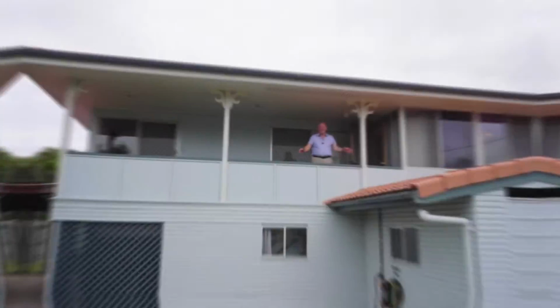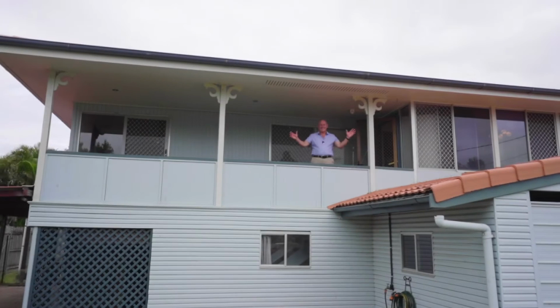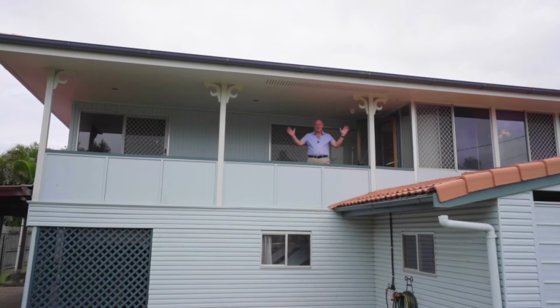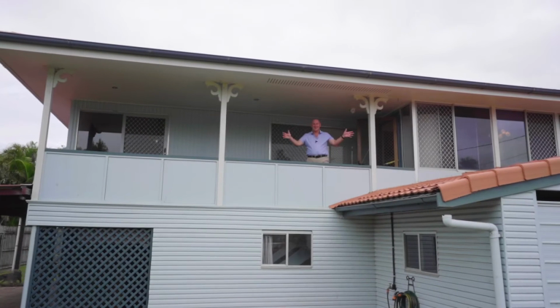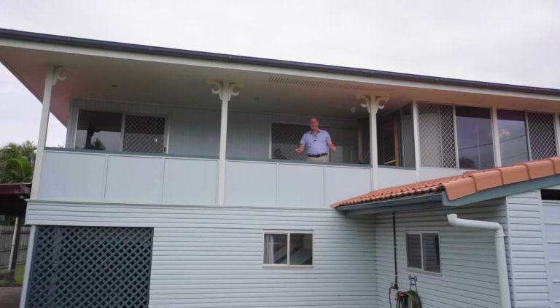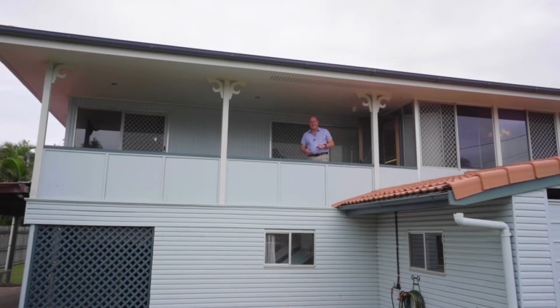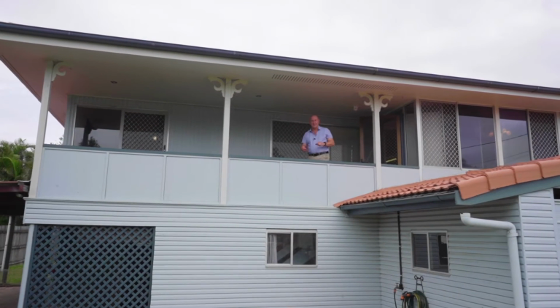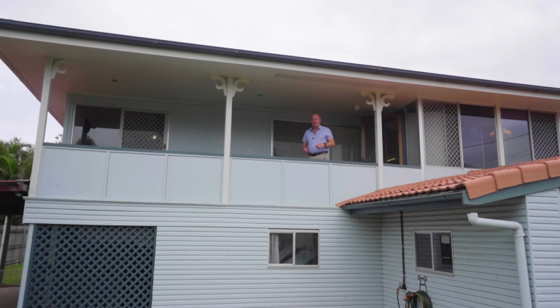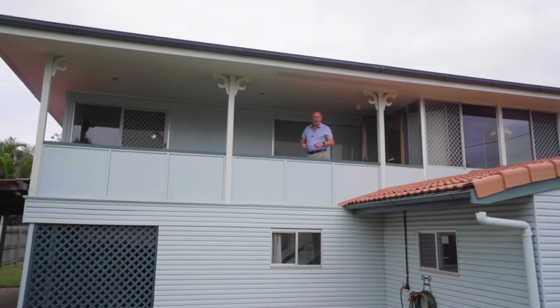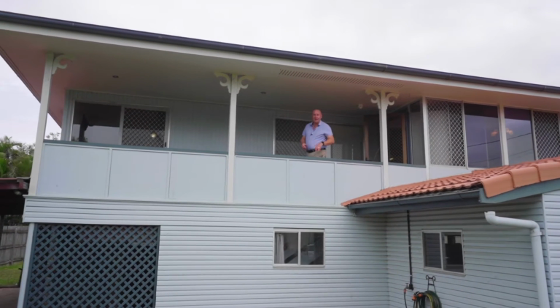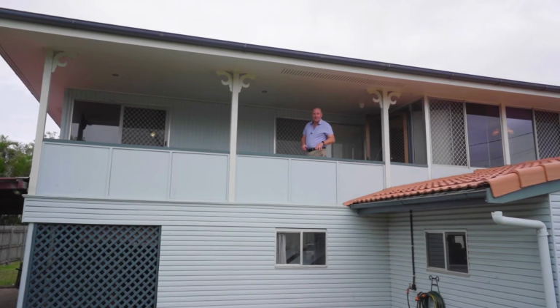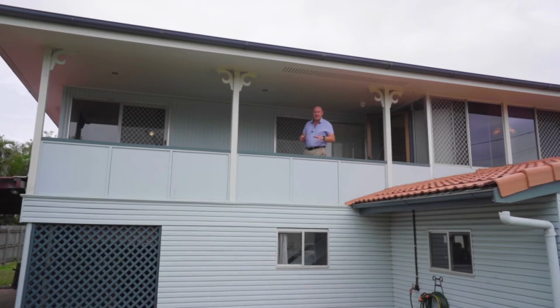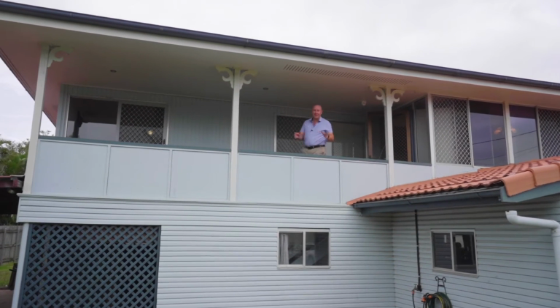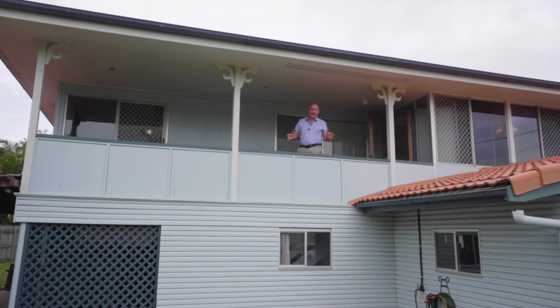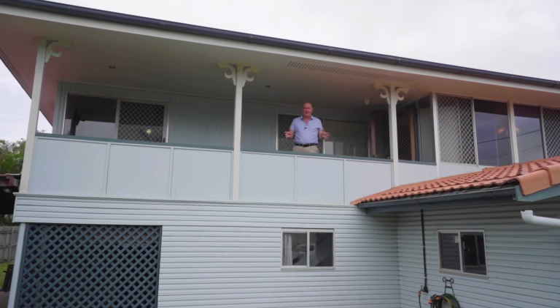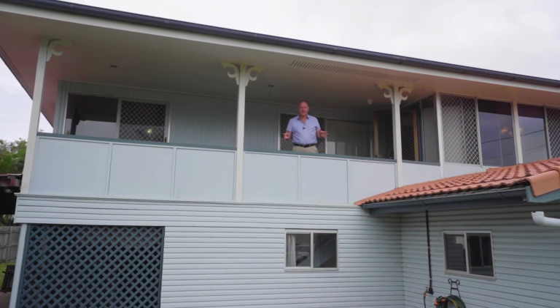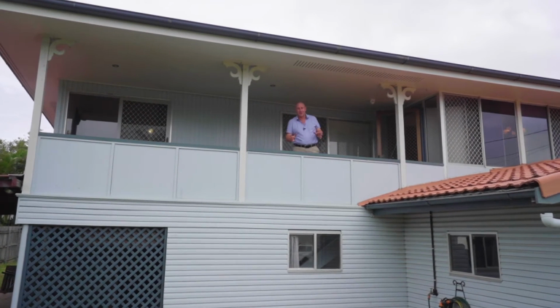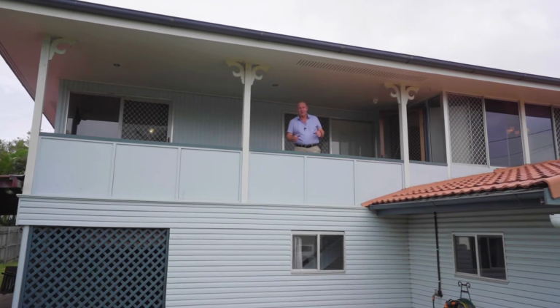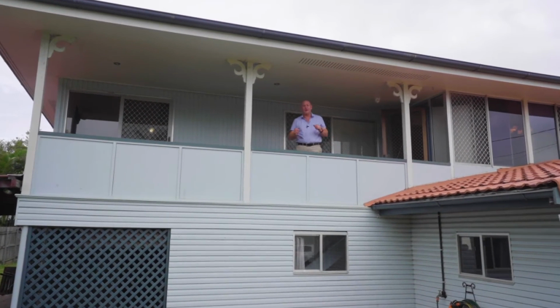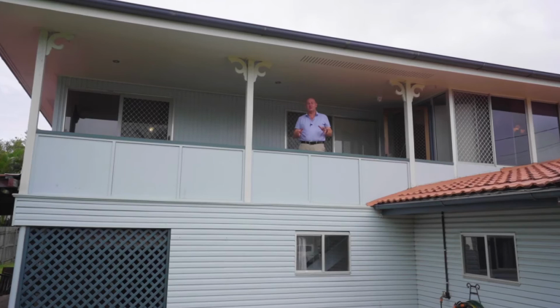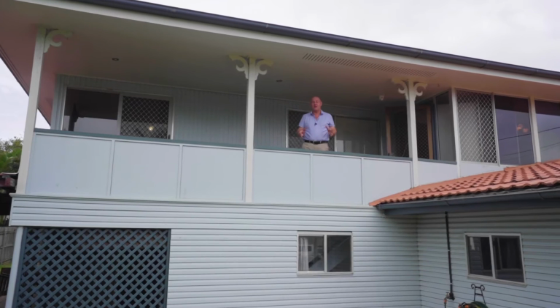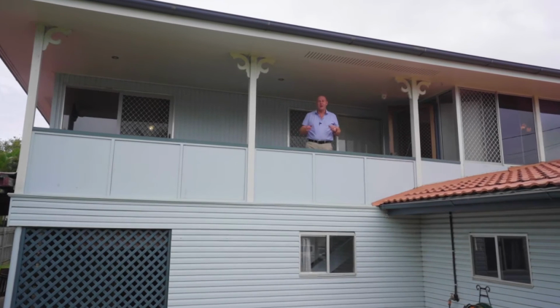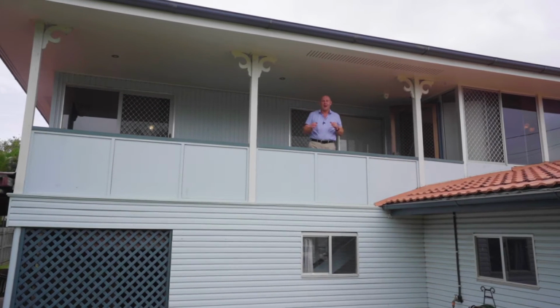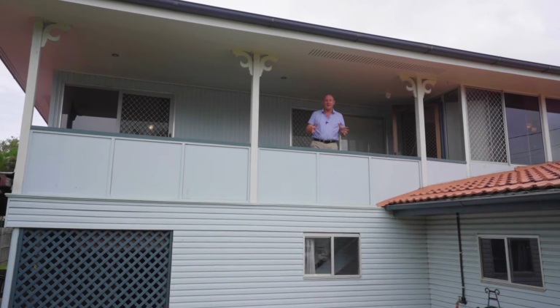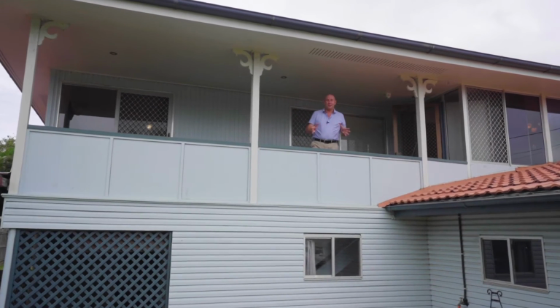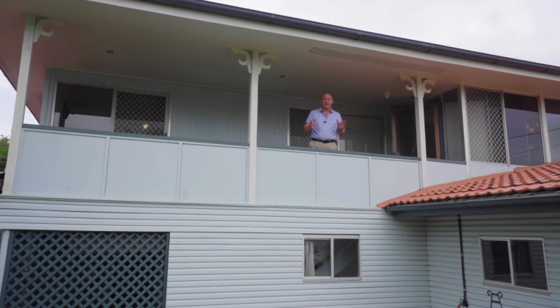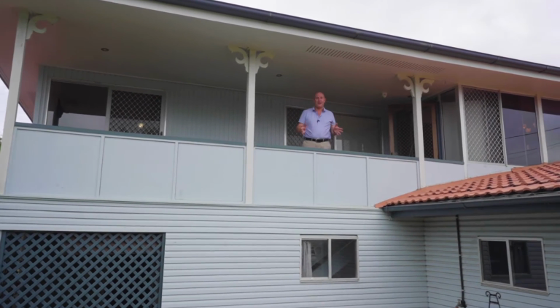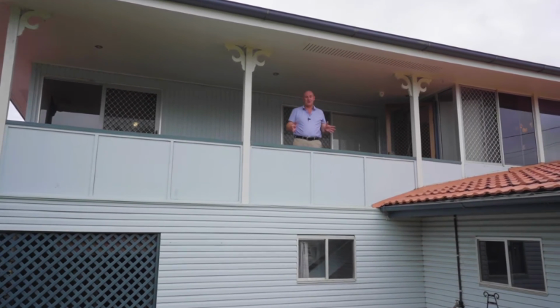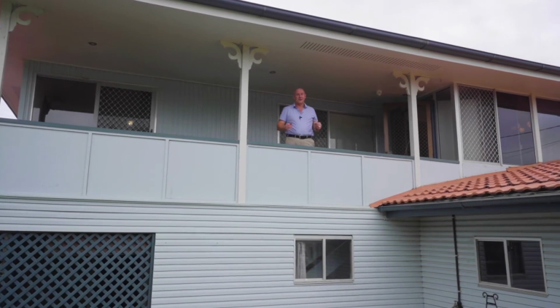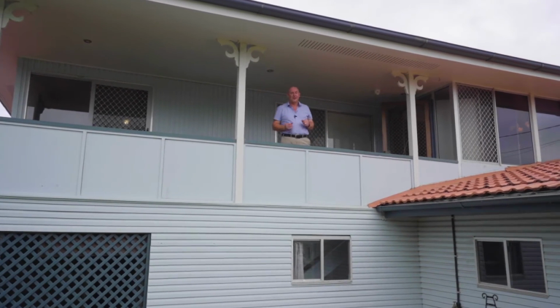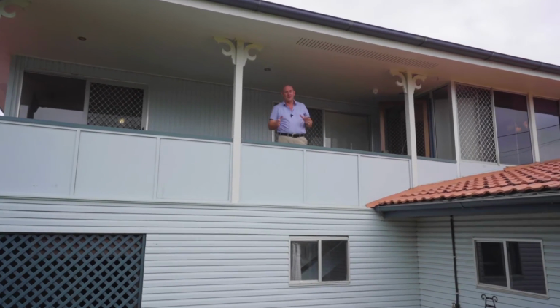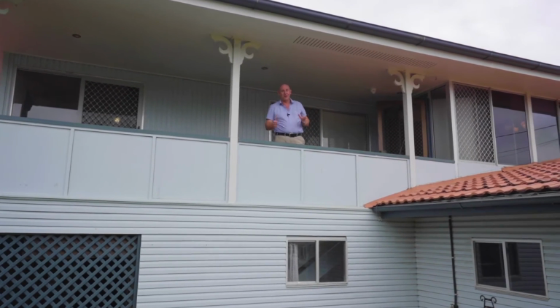Ladies and gentlemen, Lawrence Haycaster from Ray White Capalaba. Today I'm back in Alexandra Hills and I'm here to show you 83 Sallows Street. Come and have a look.